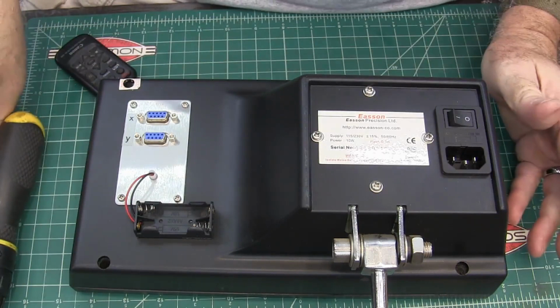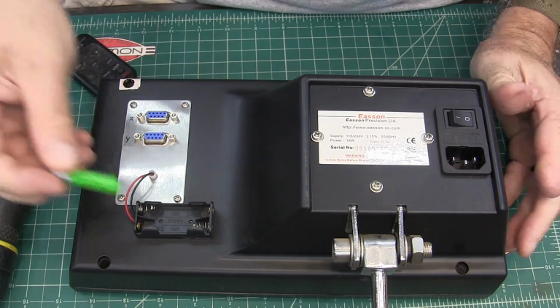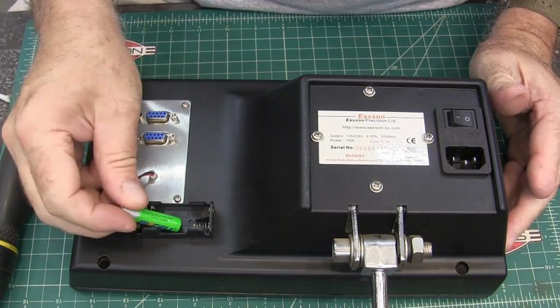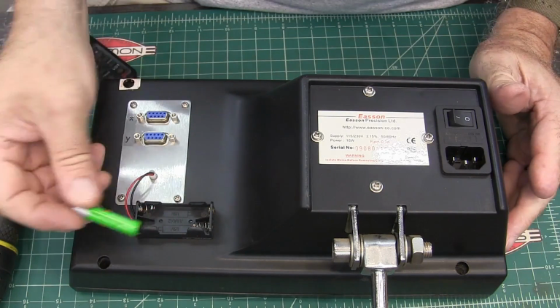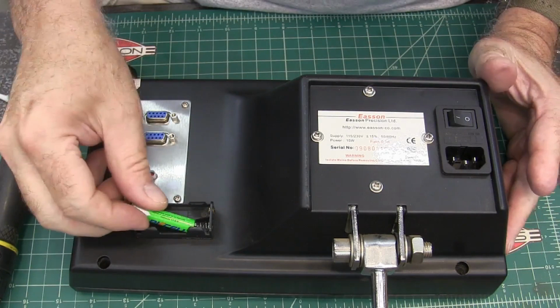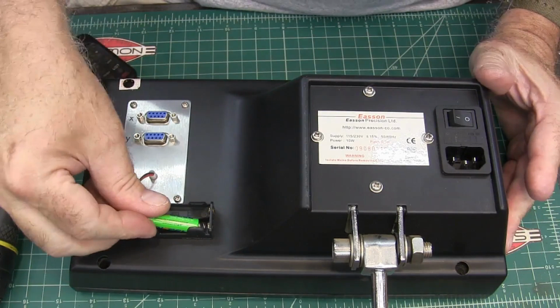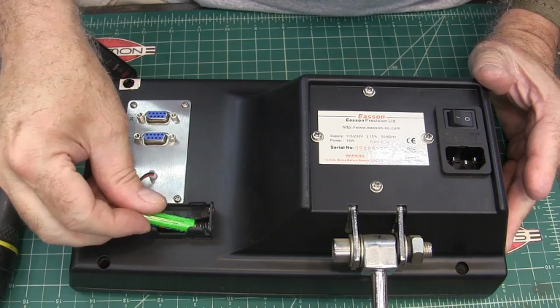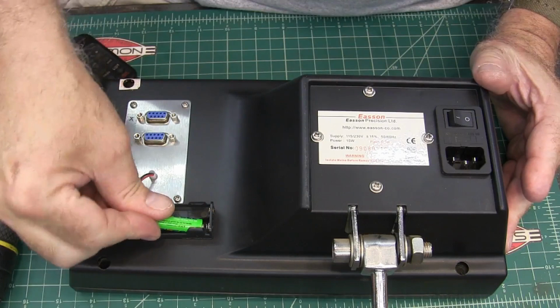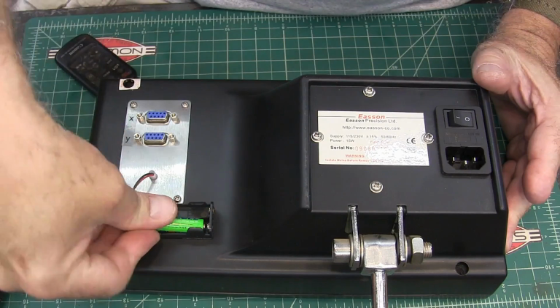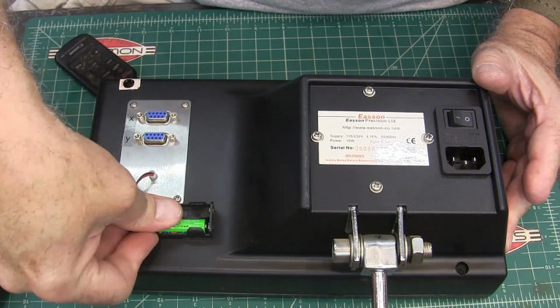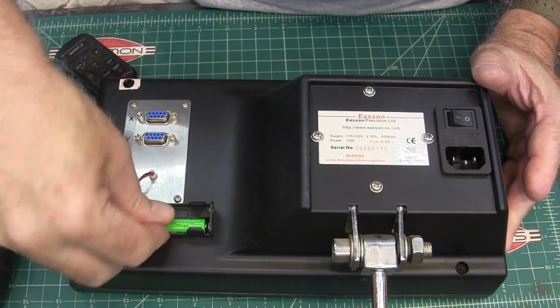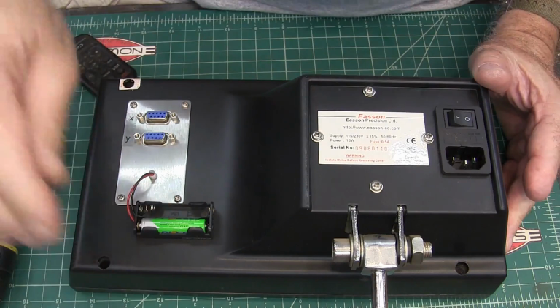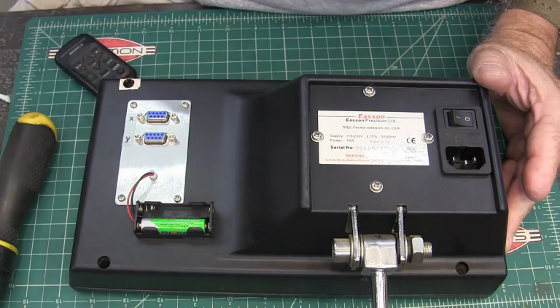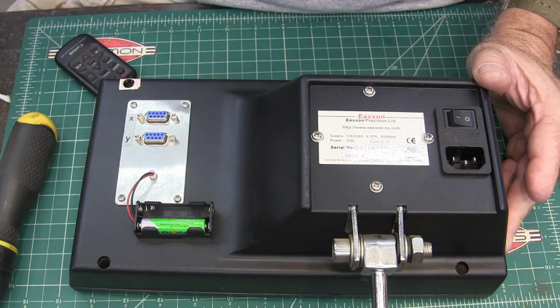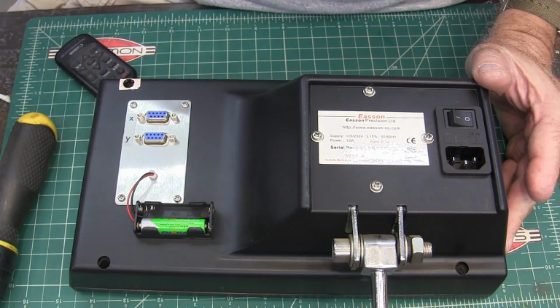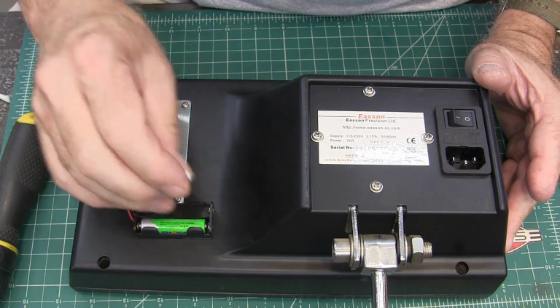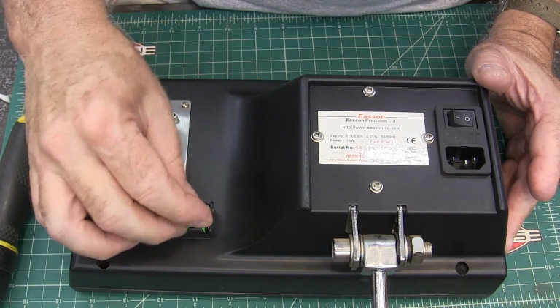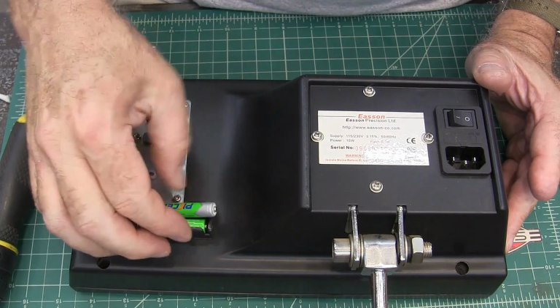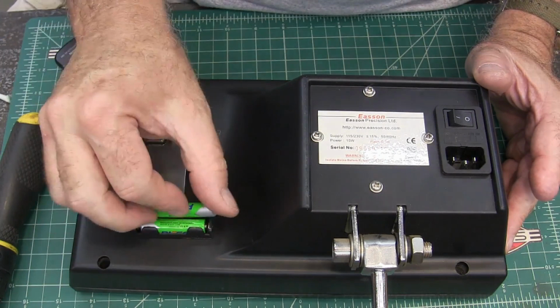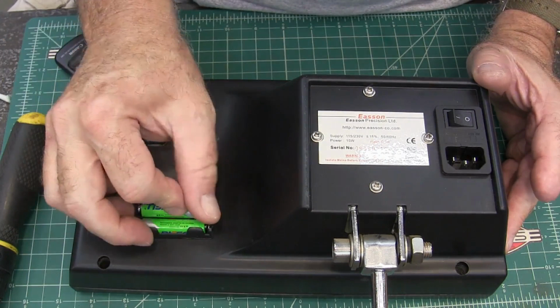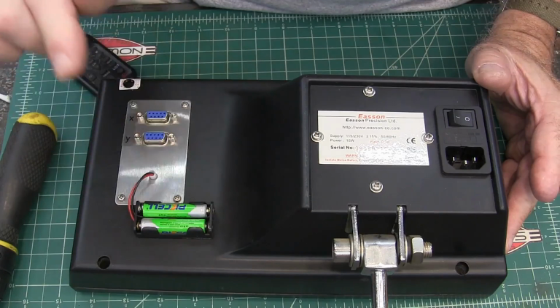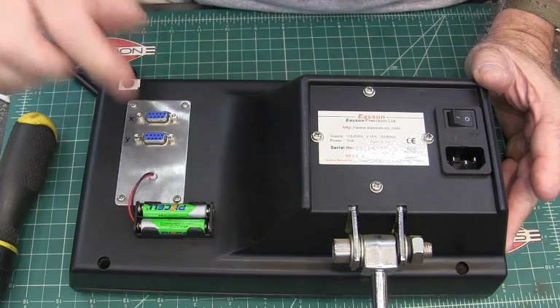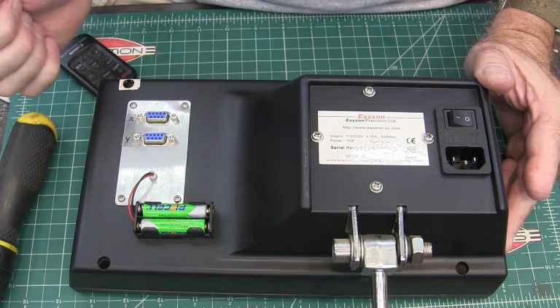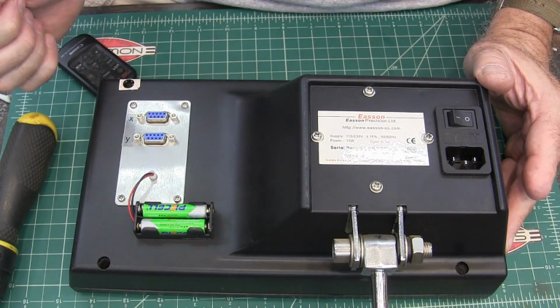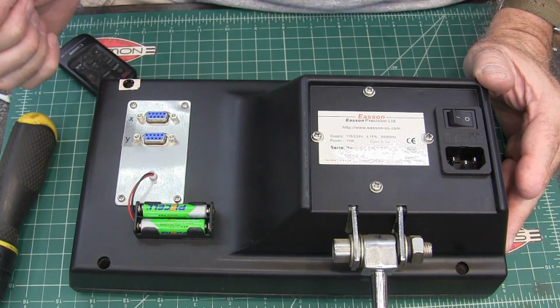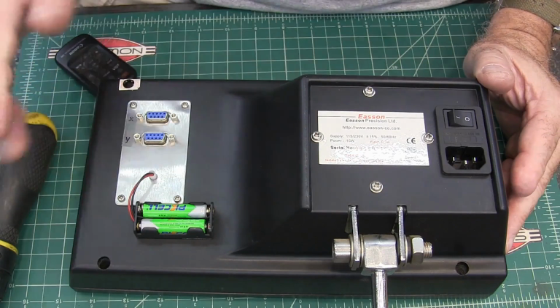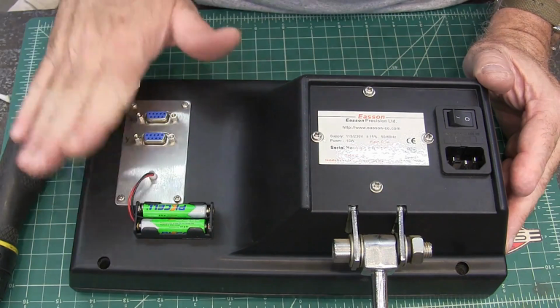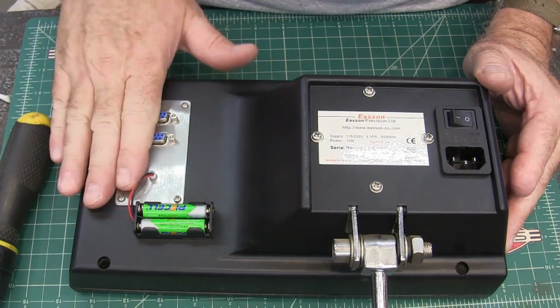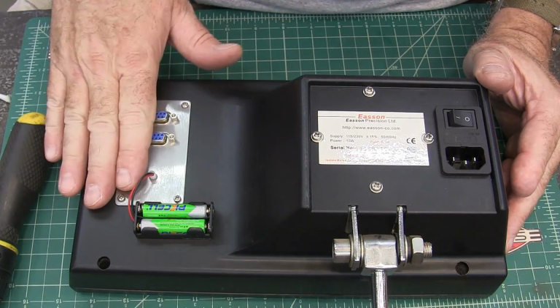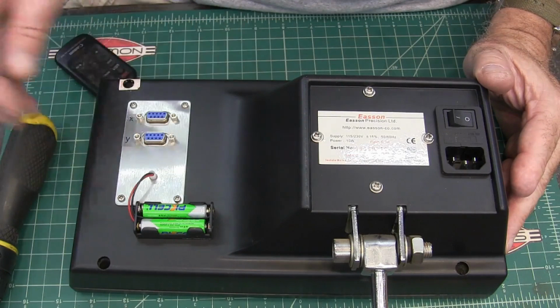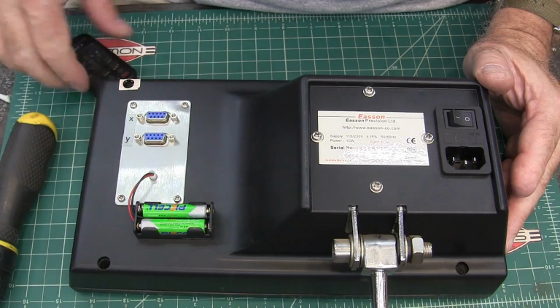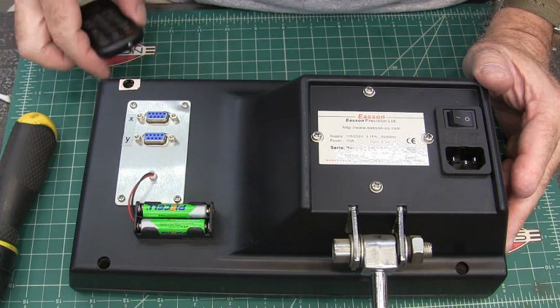I'll put my batteries in. The nice thing now is these batteries are on the outside, so no matter what they do they're not going to mess up my circuit board. I'm going to get this reinstalled and I'll be right back.